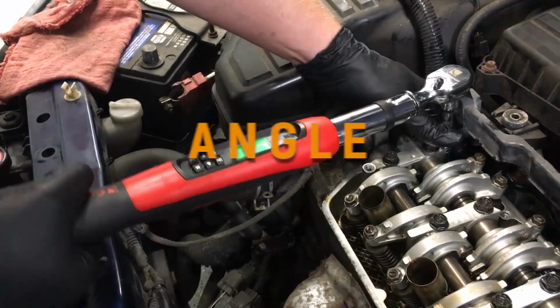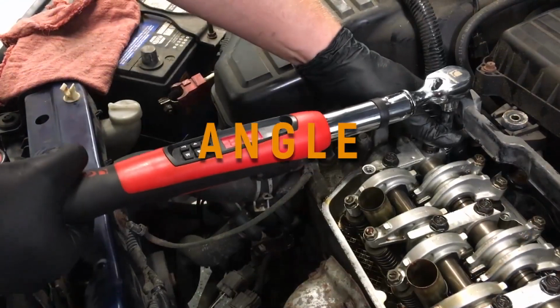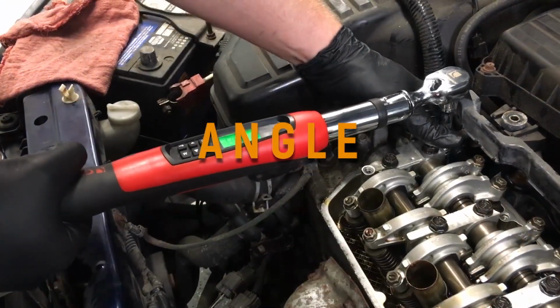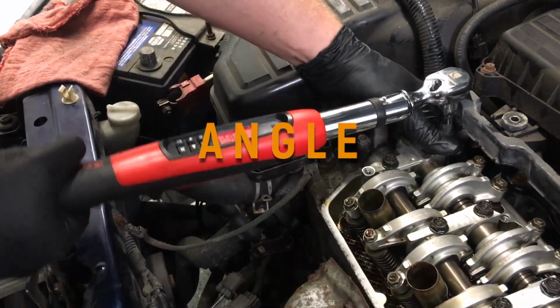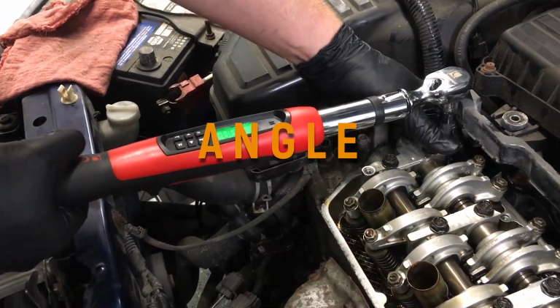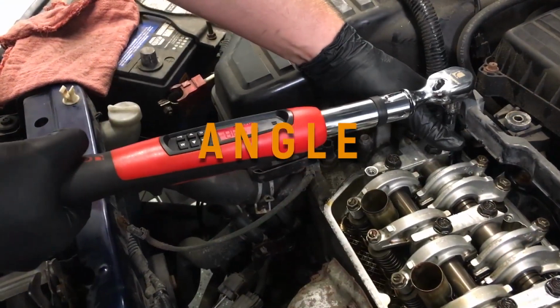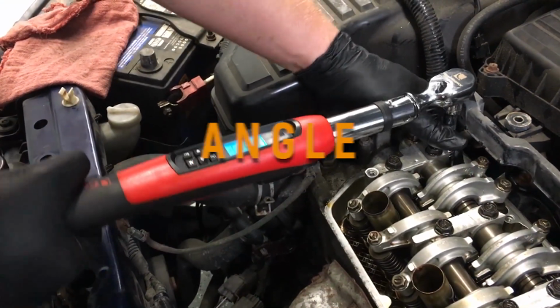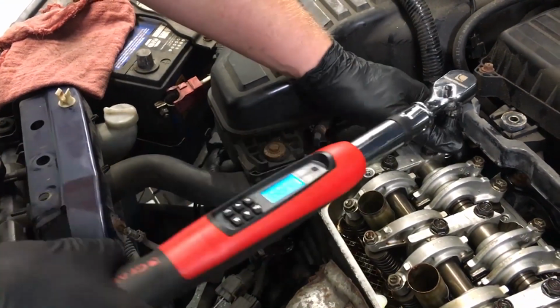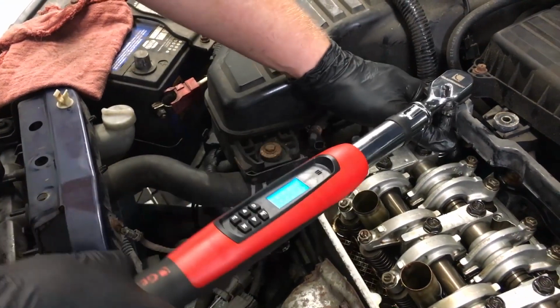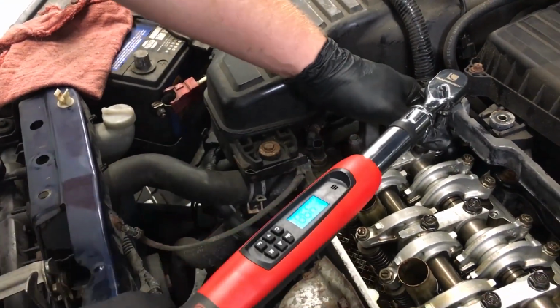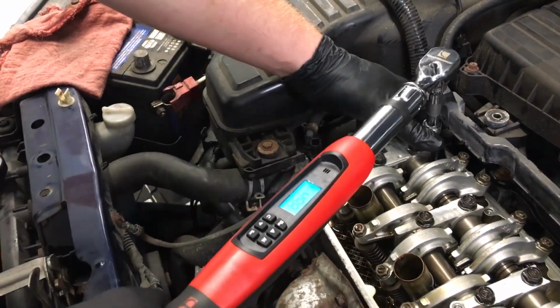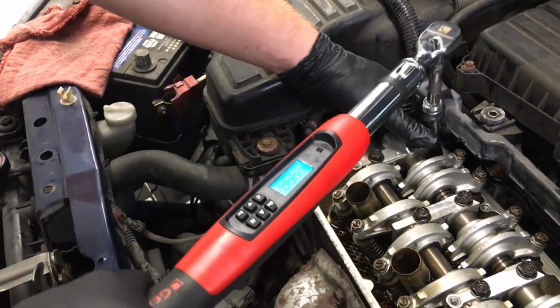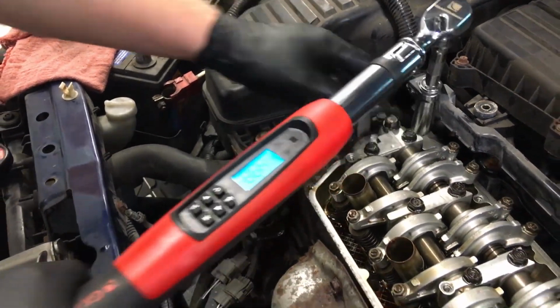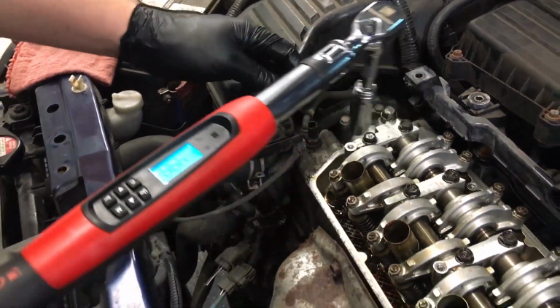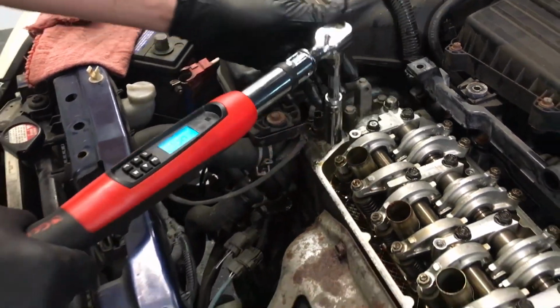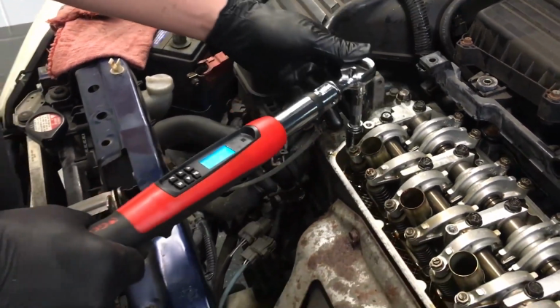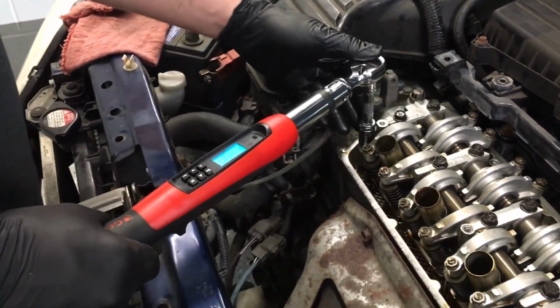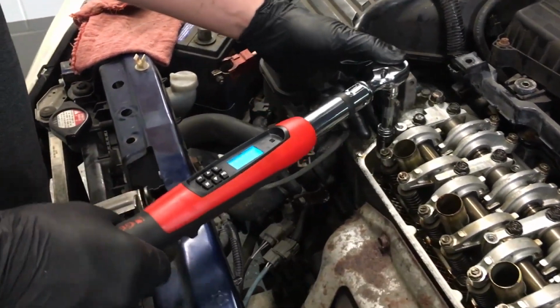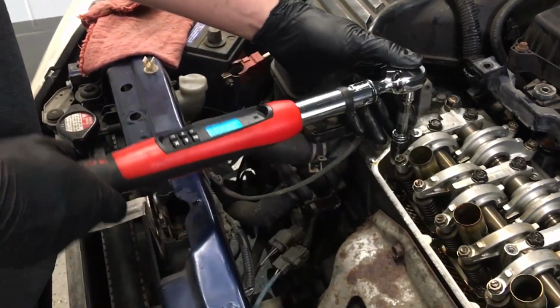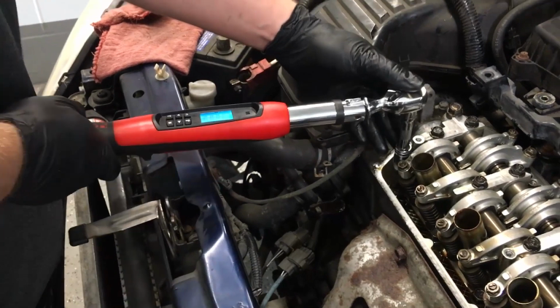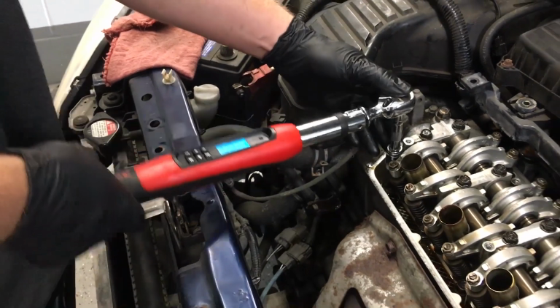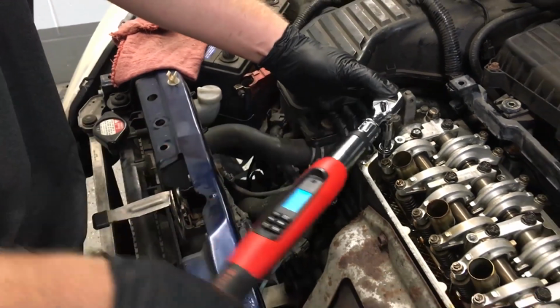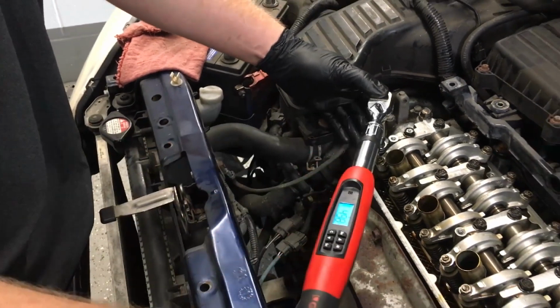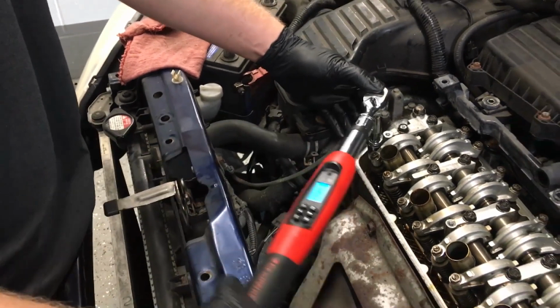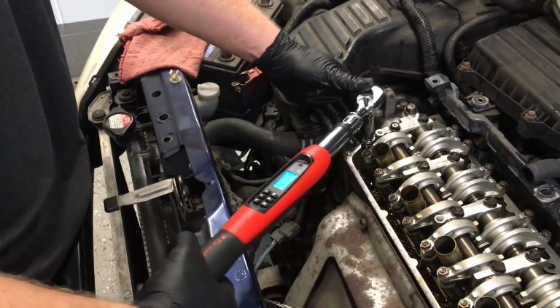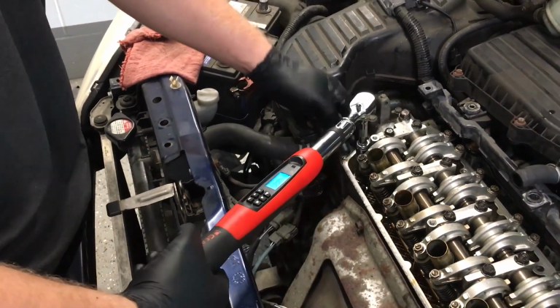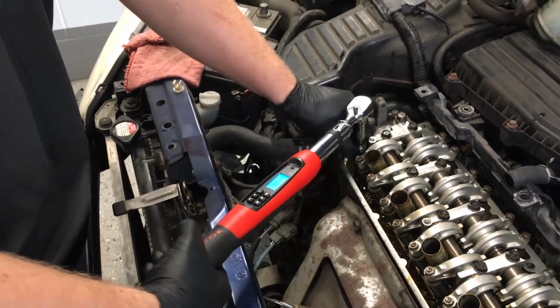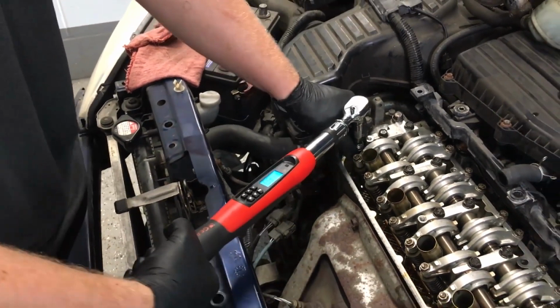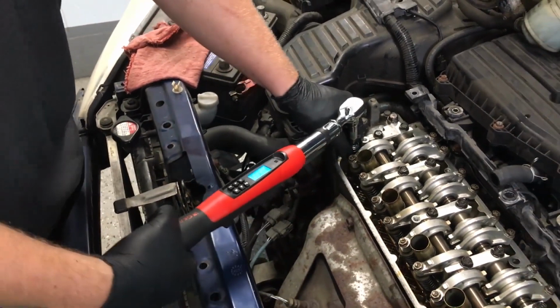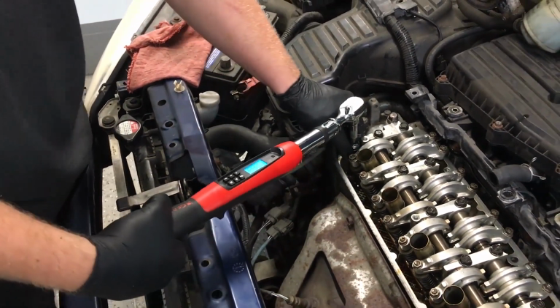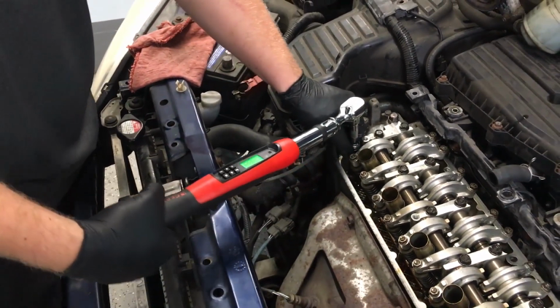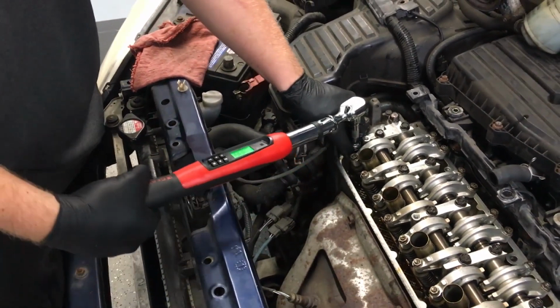The second mode is angle, for measuring angular rotation, which is used to stretch a torque-to-yield bolt to the required clamping pressure, as when tightening head bolts.